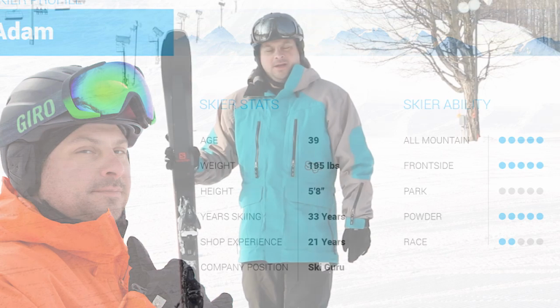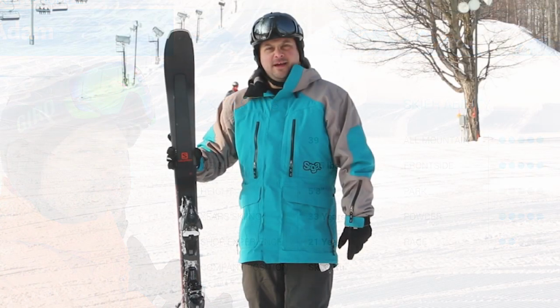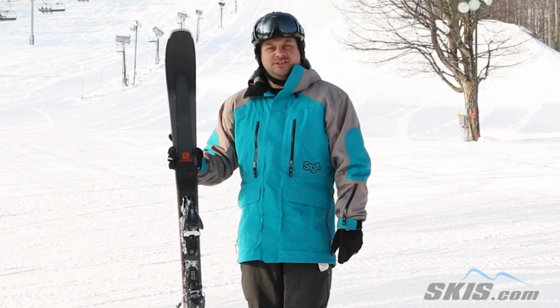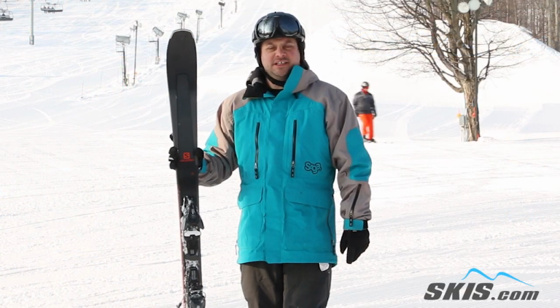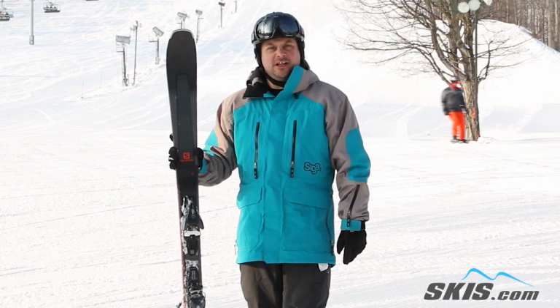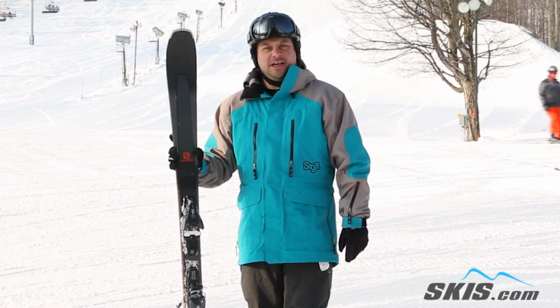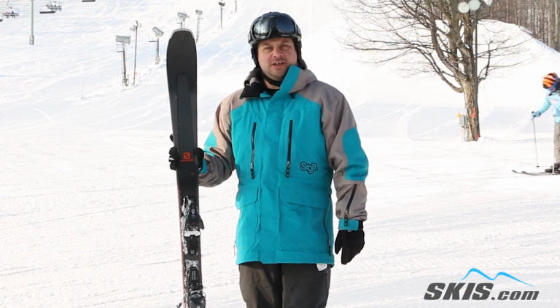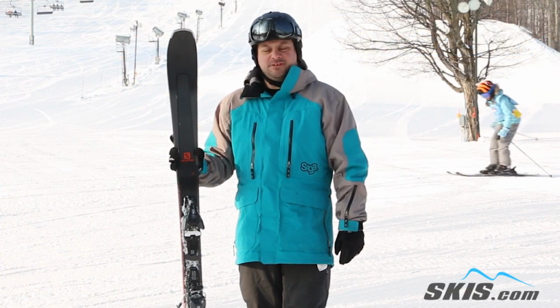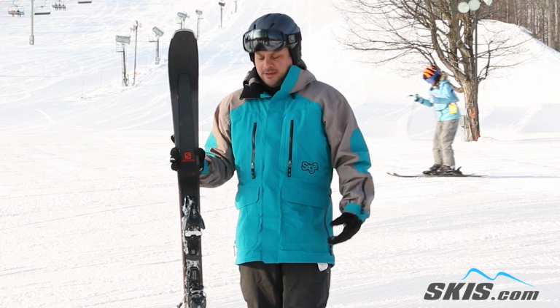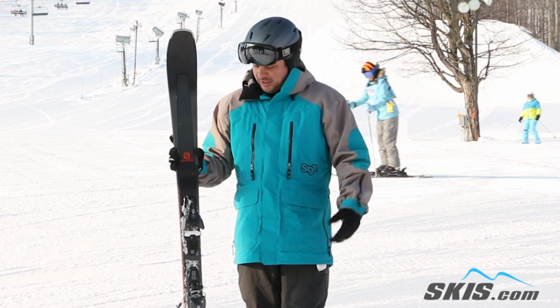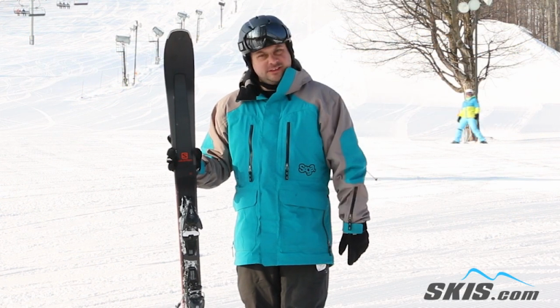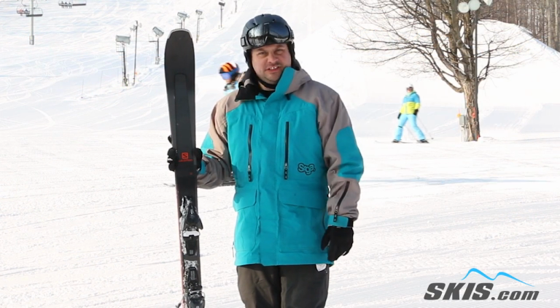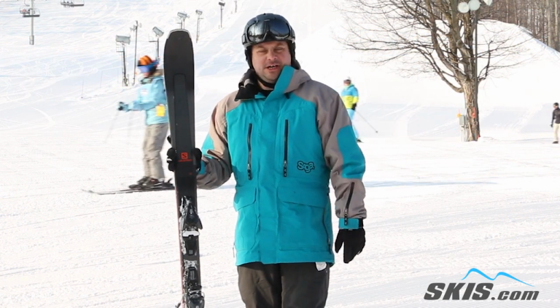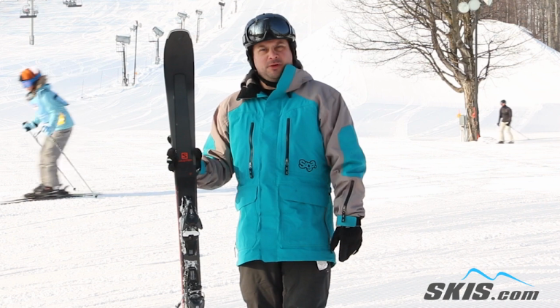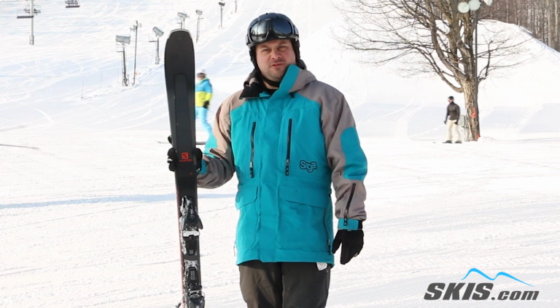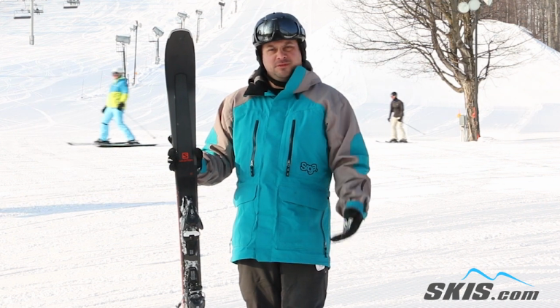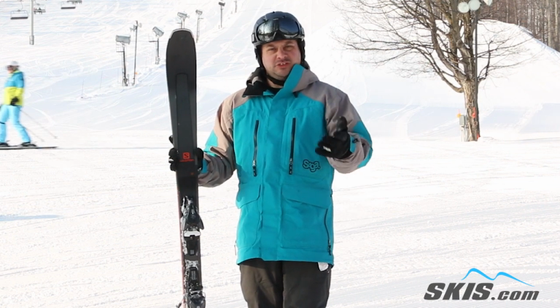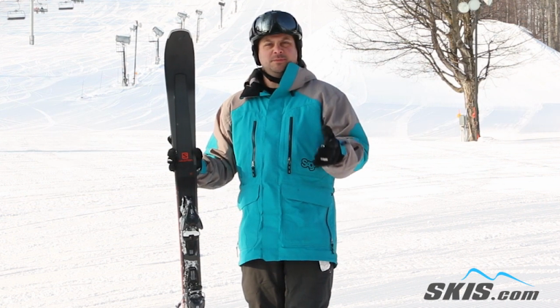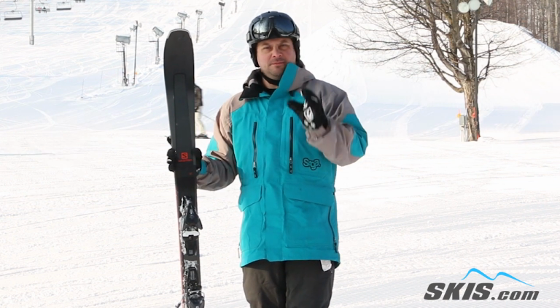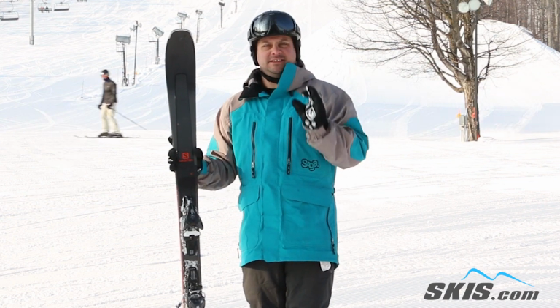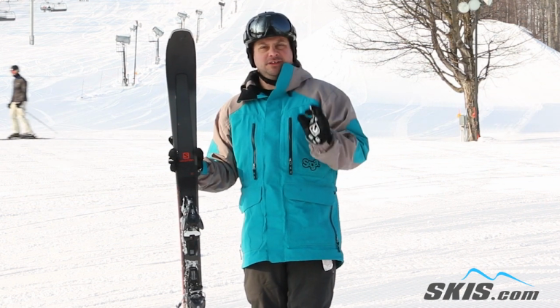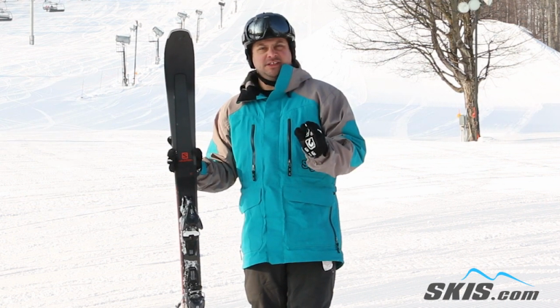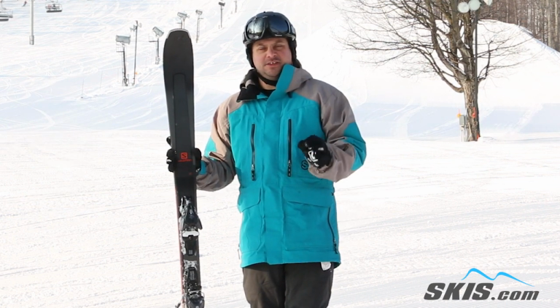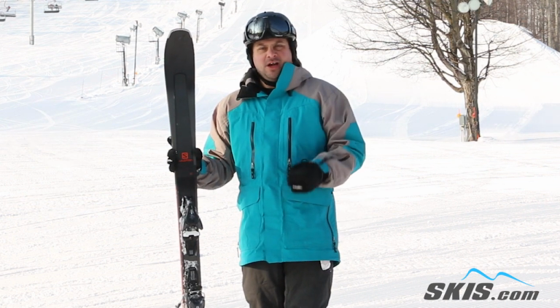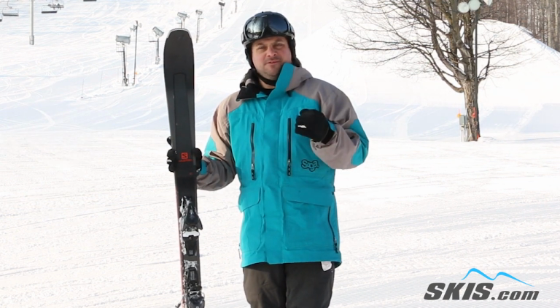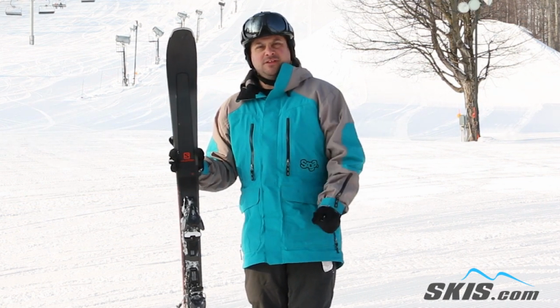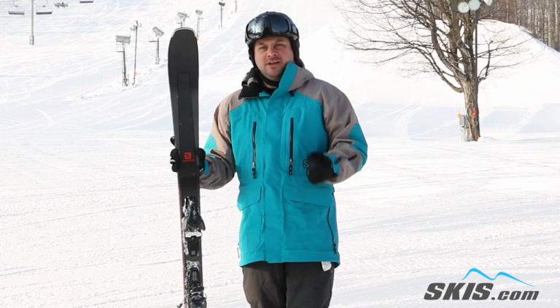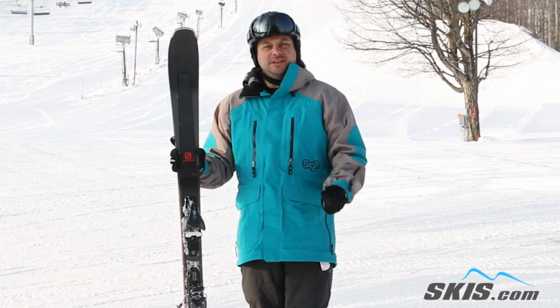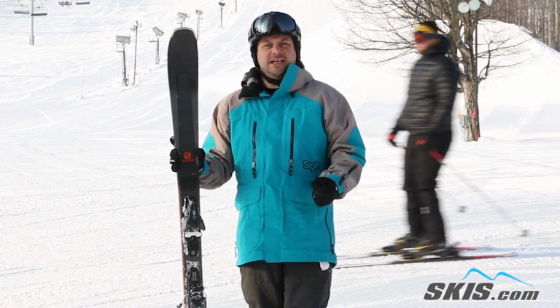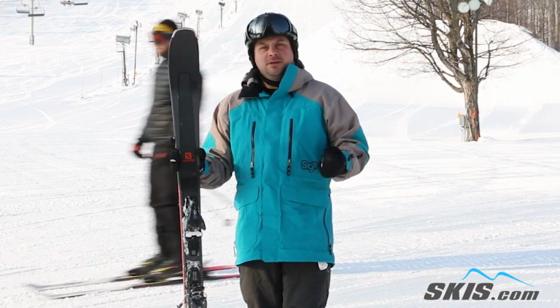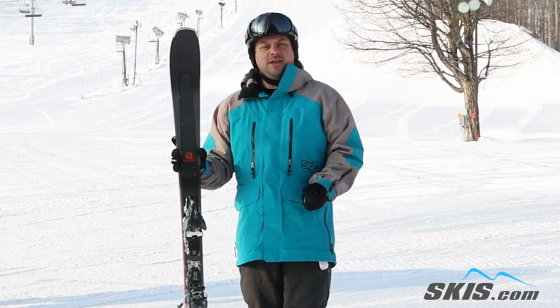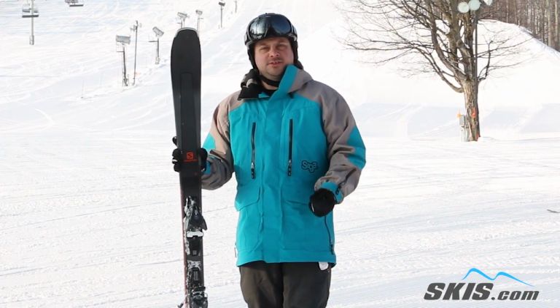Hi, I'm Adam and I was just skiing on the Salomon XDR 78. A great little ski, perfect for once you start to become that solid intermediate skier. Very light, really snappy, quick end of turns.